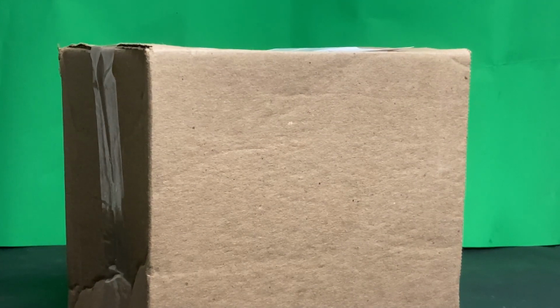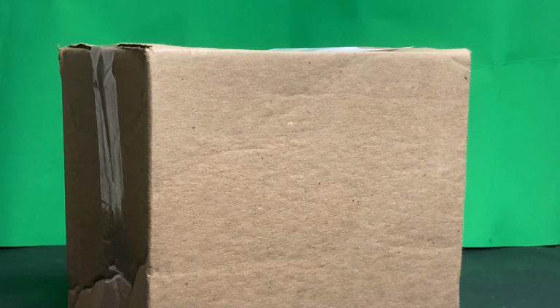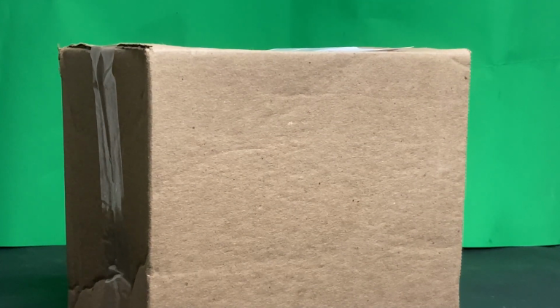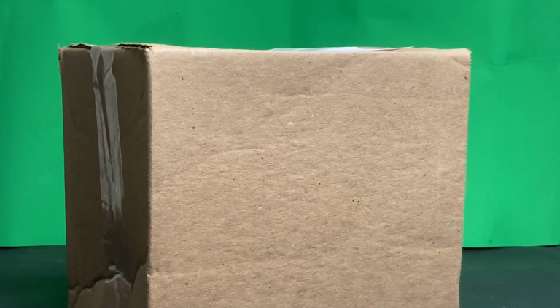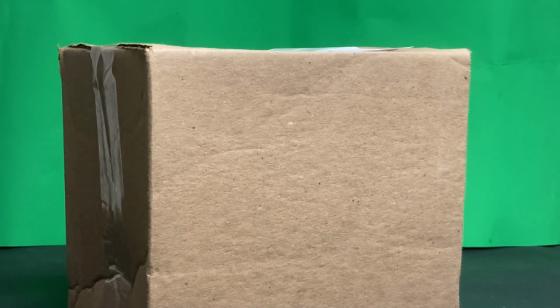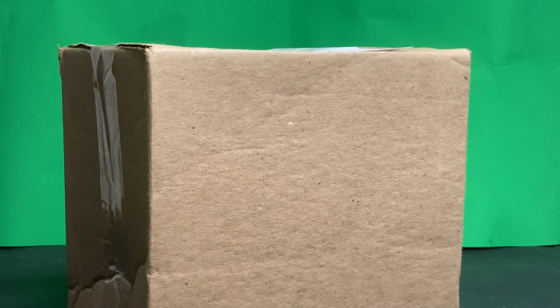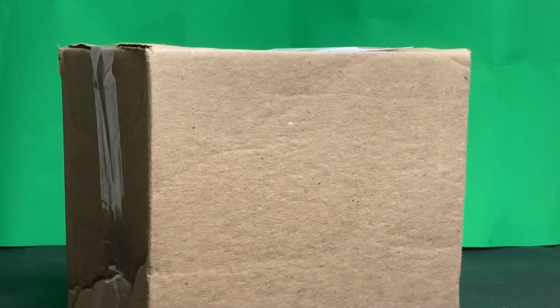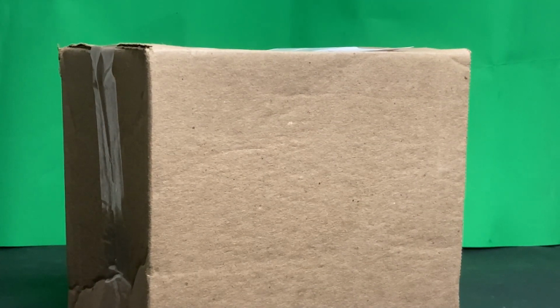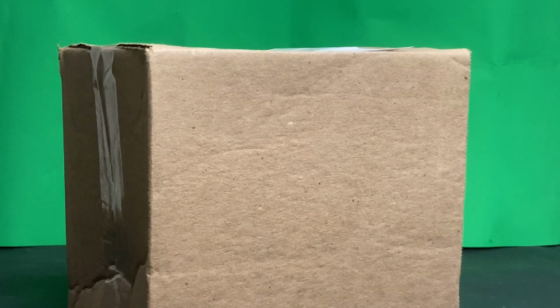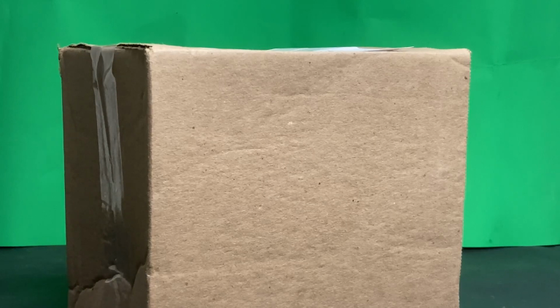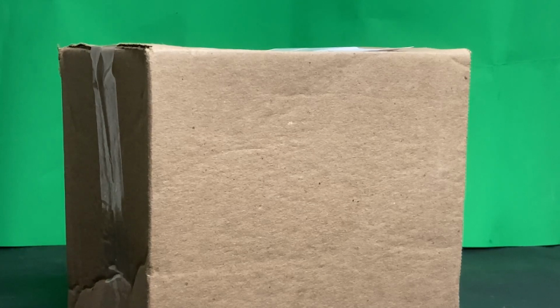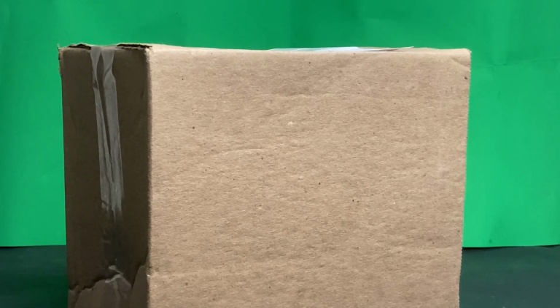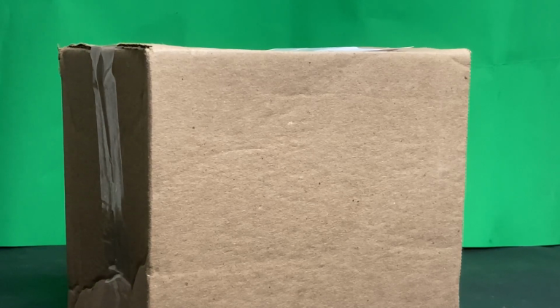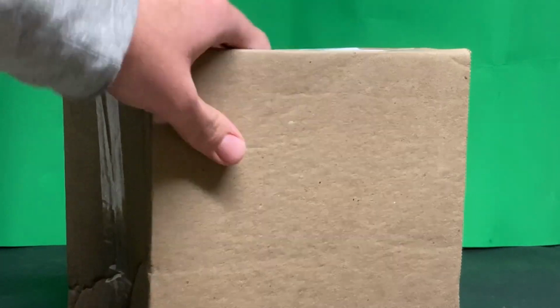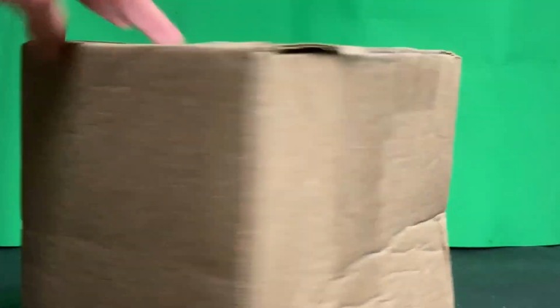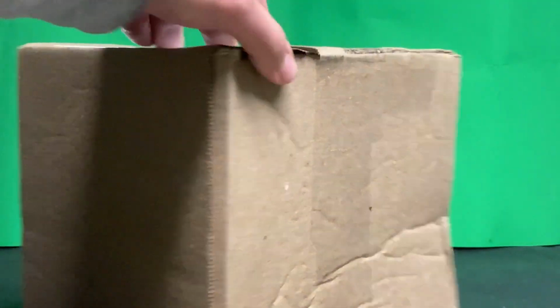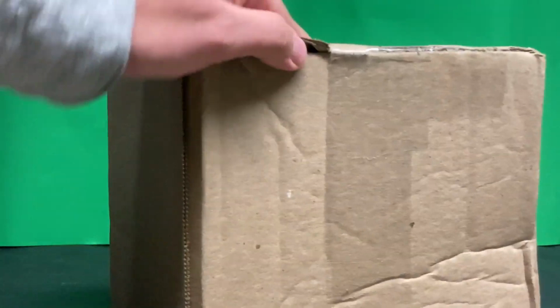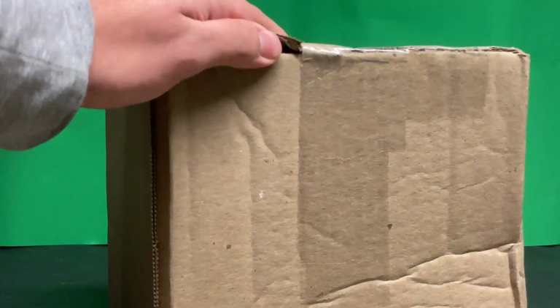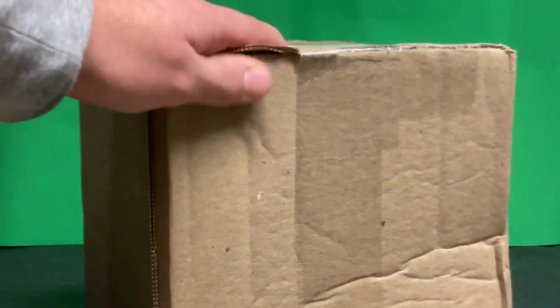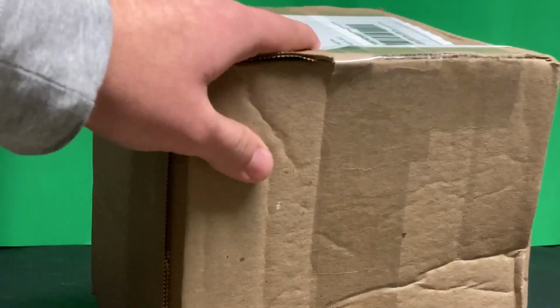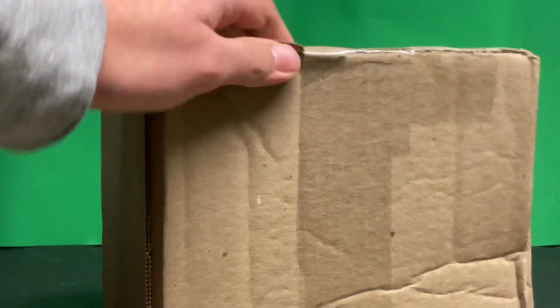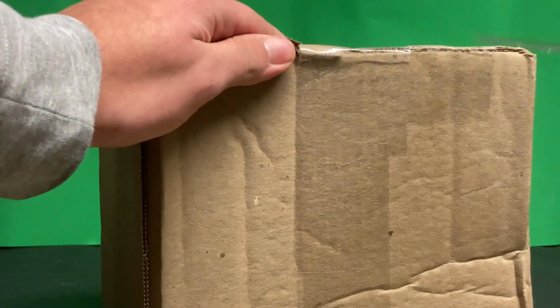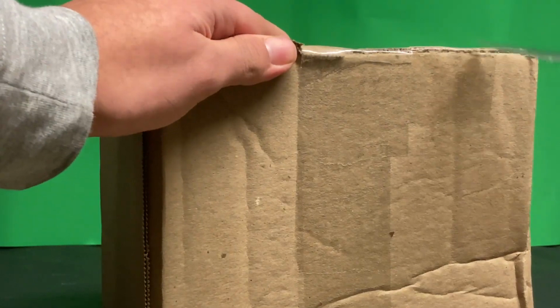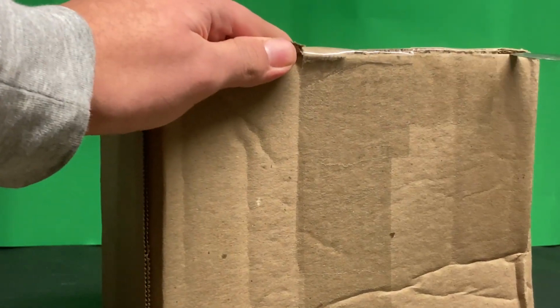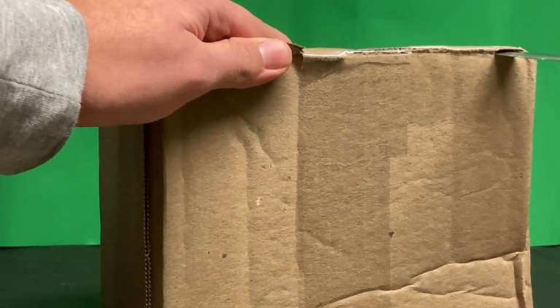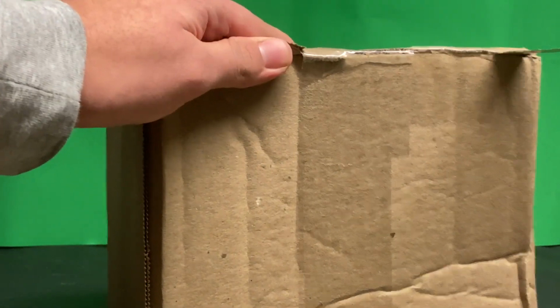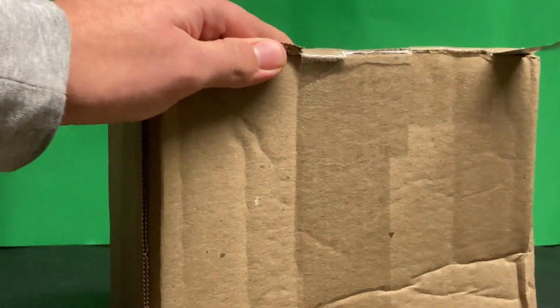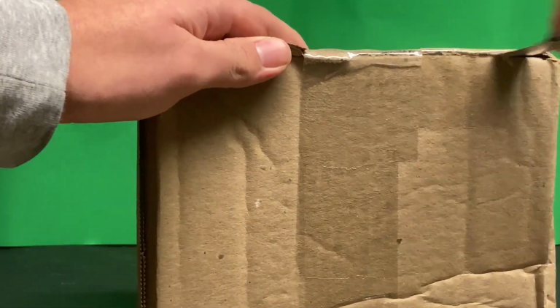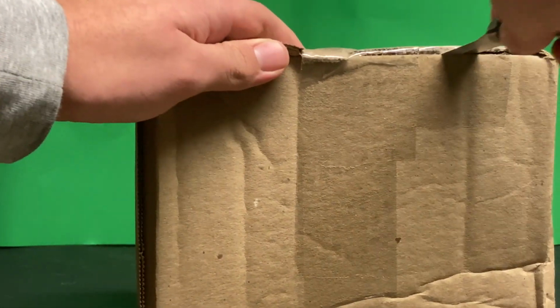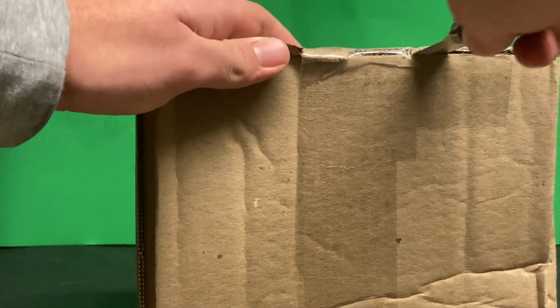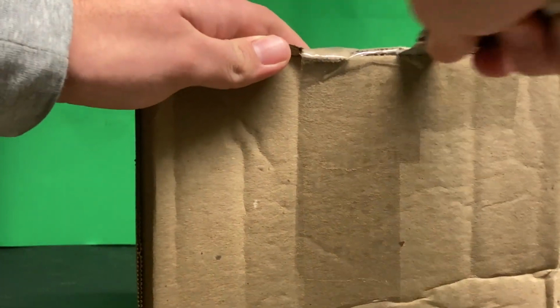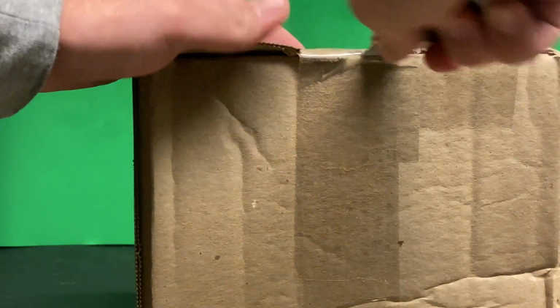I got this from the same user, RipsityKaiju, so let's get this thing open. I got this guy off of eBay for like $53.